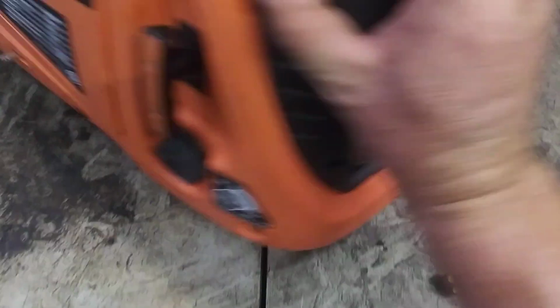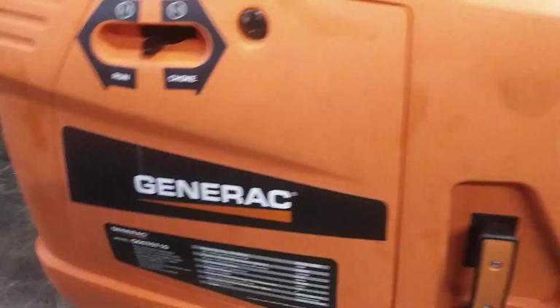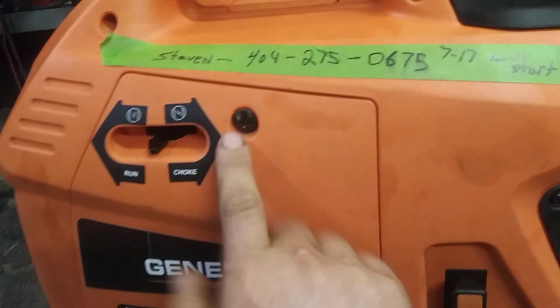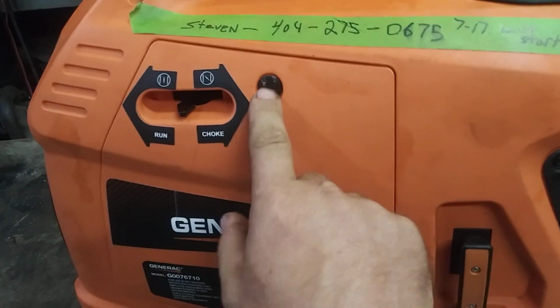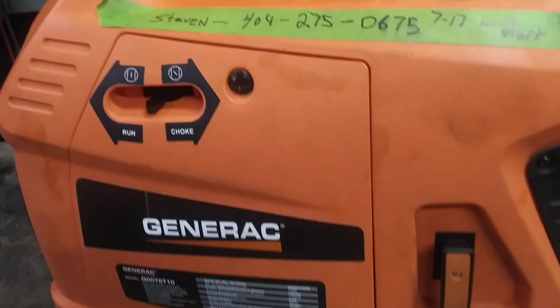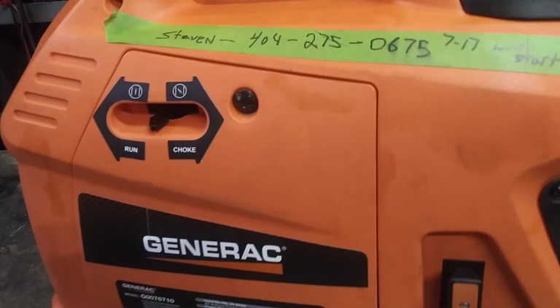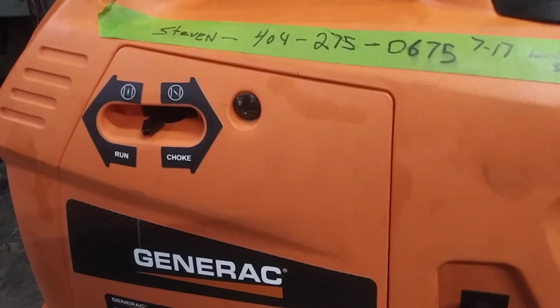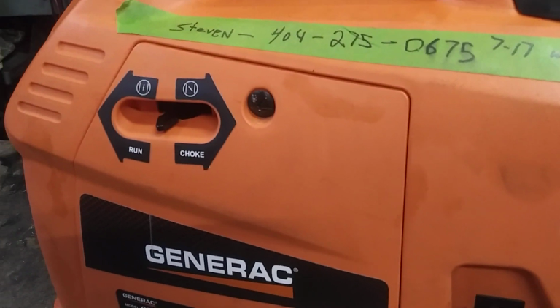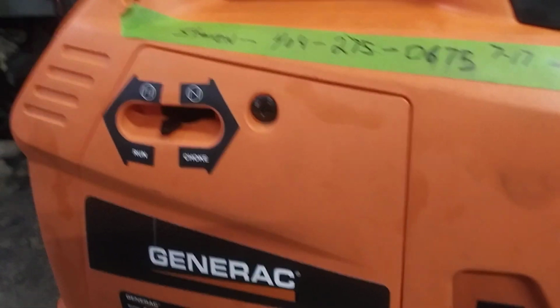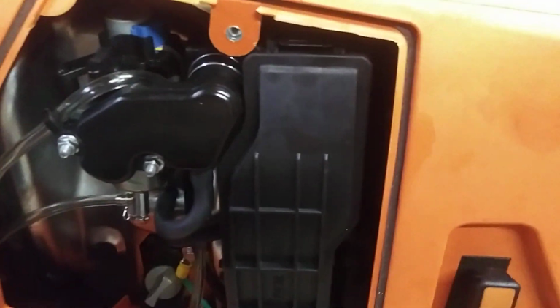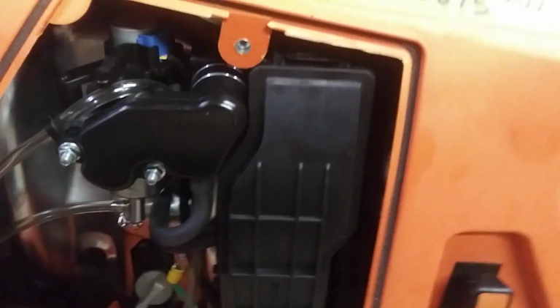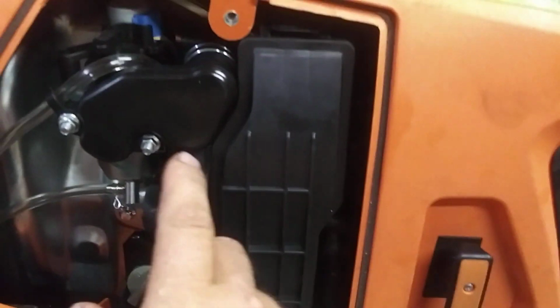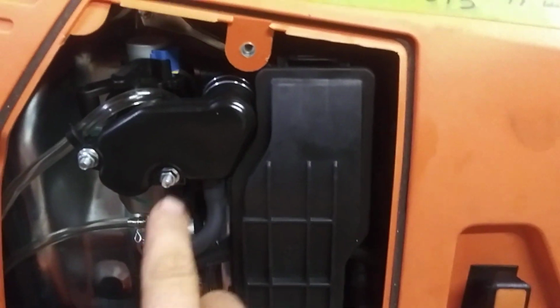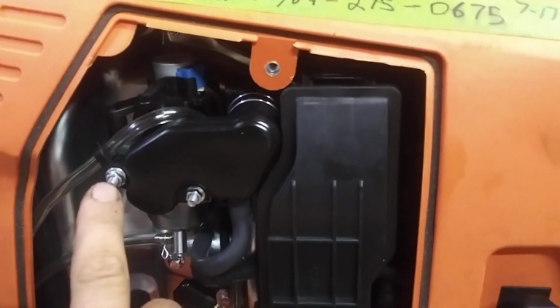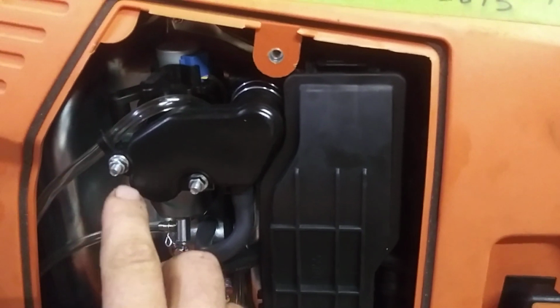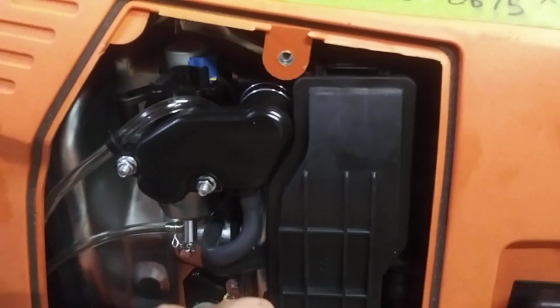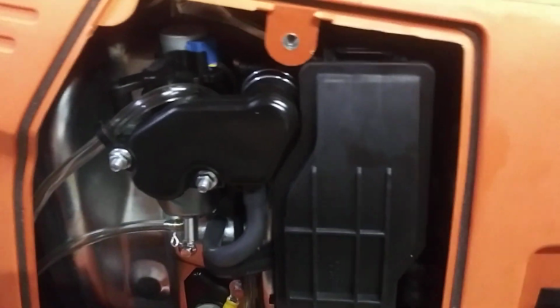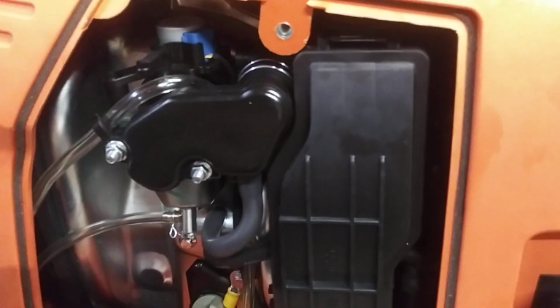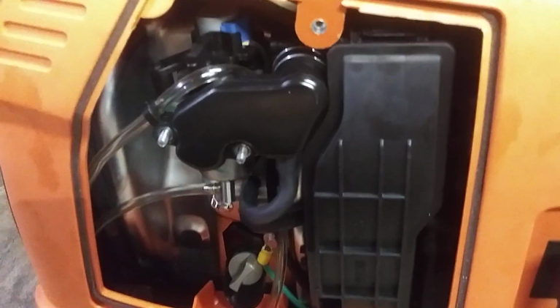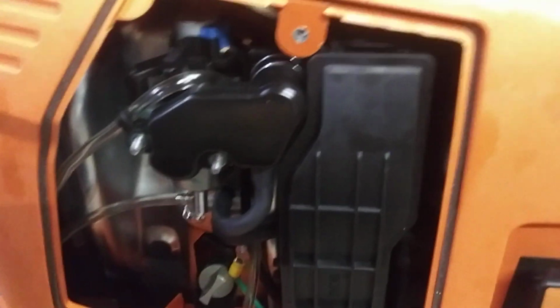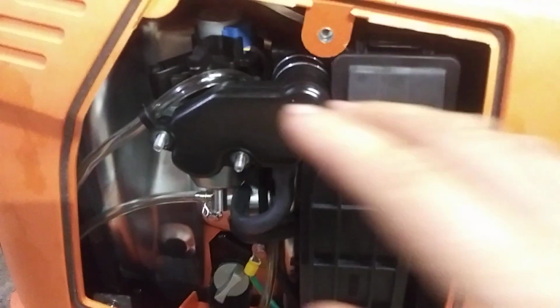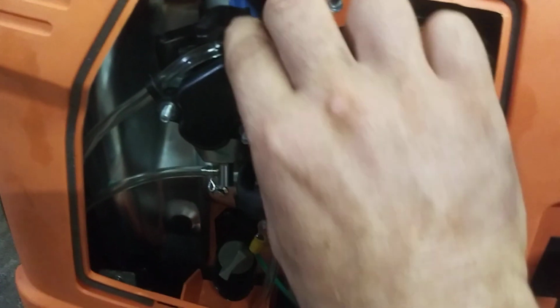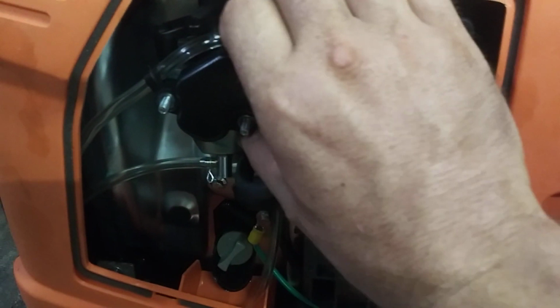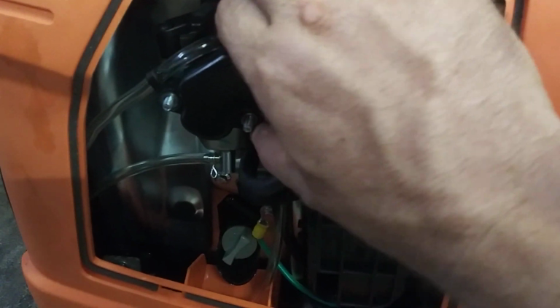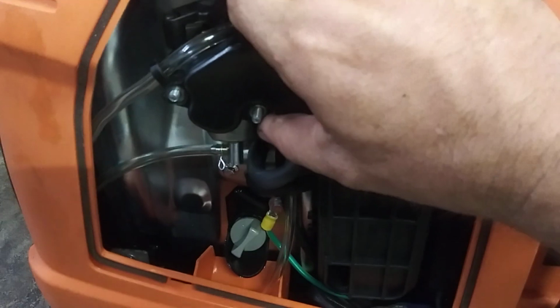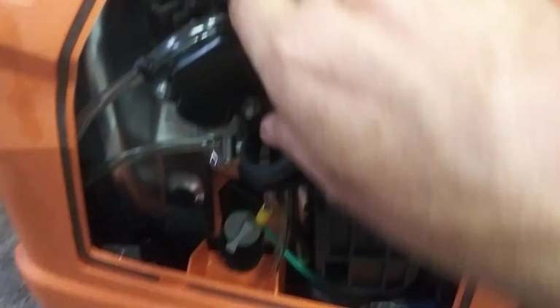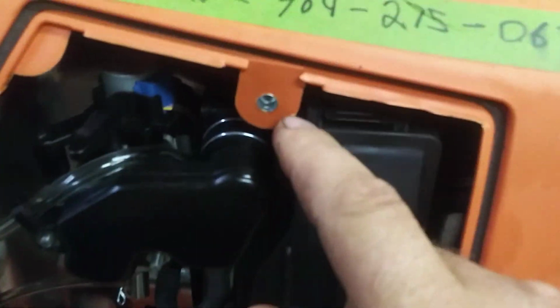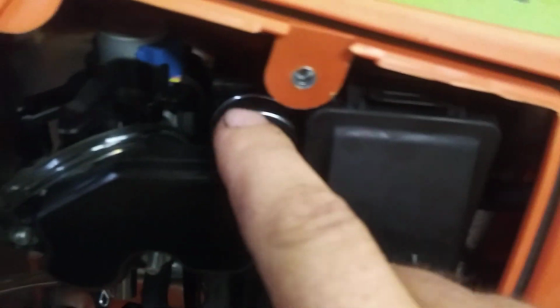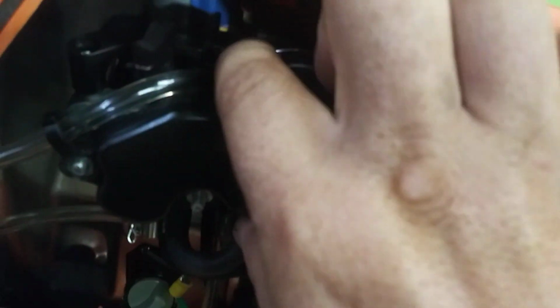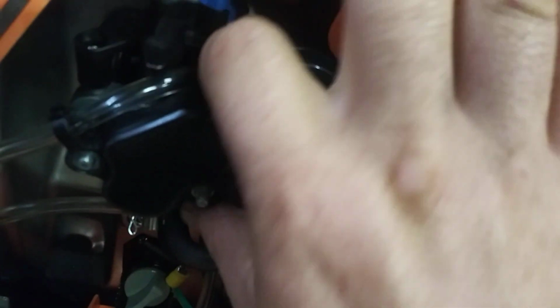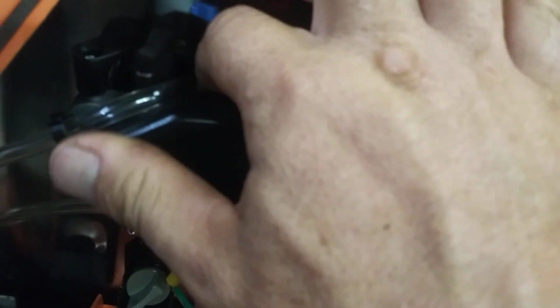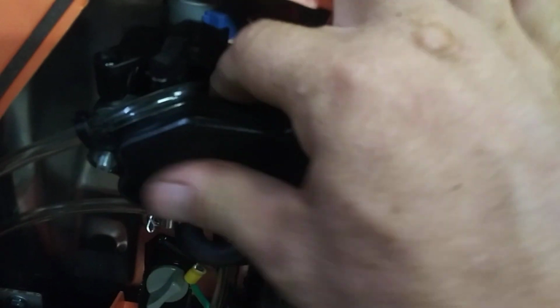First thing we're going to do is pull out this Phillips or flat head screw. Now we're going to take out these two 8mm nuts and pull this straight off. It'll come off of that and this tube — it'll pull right off.